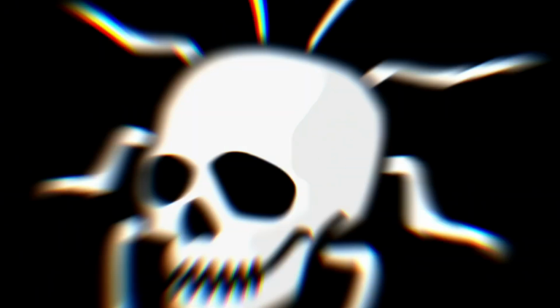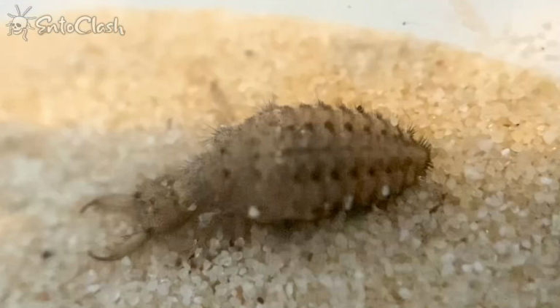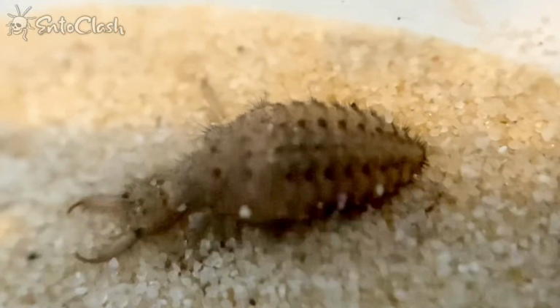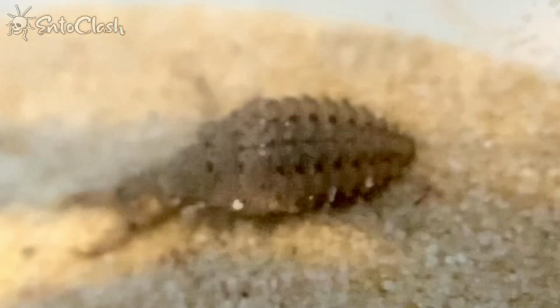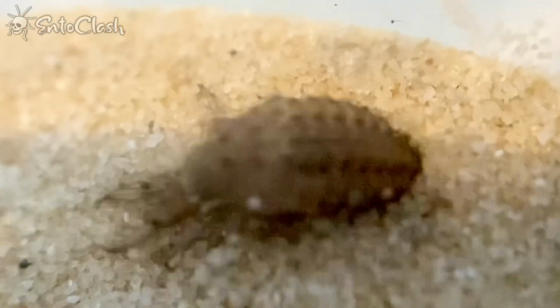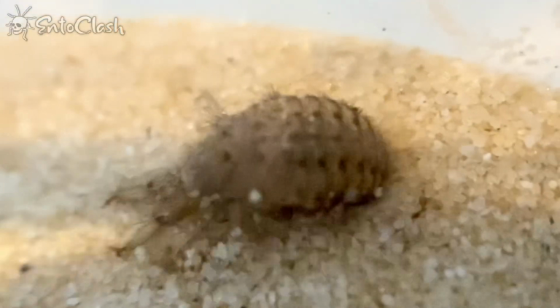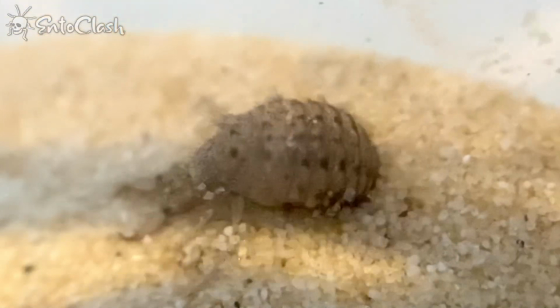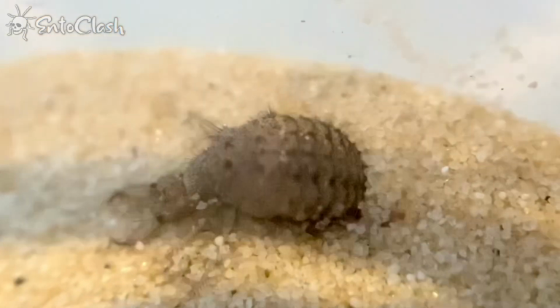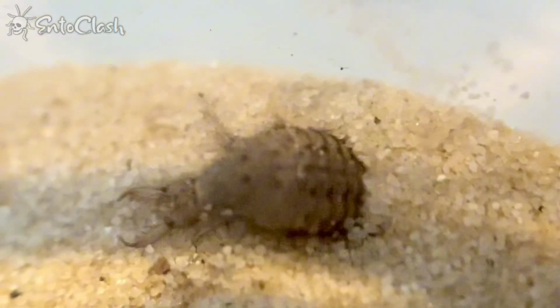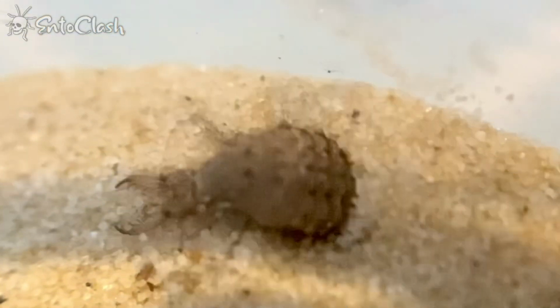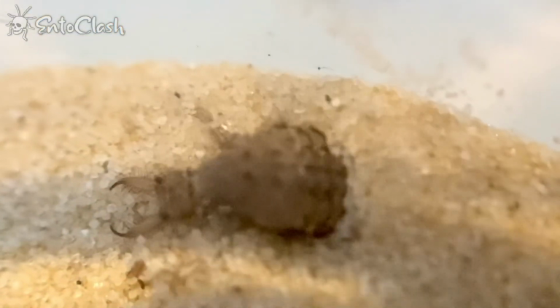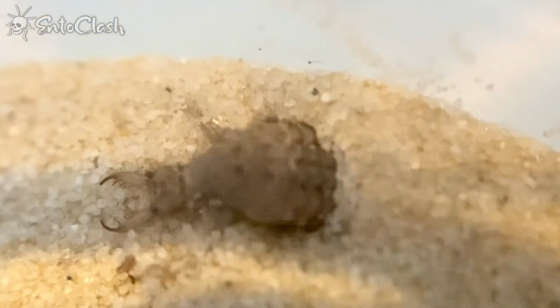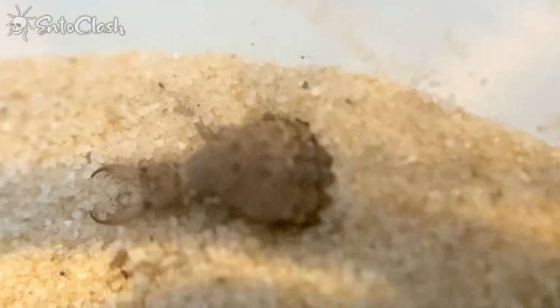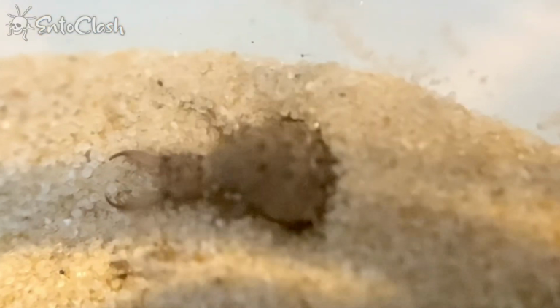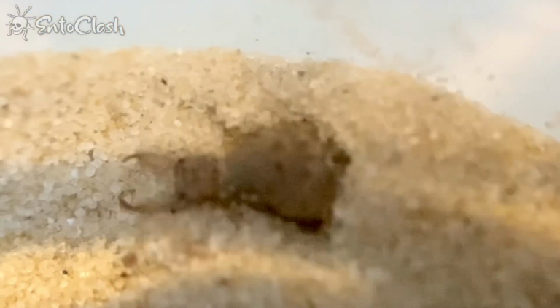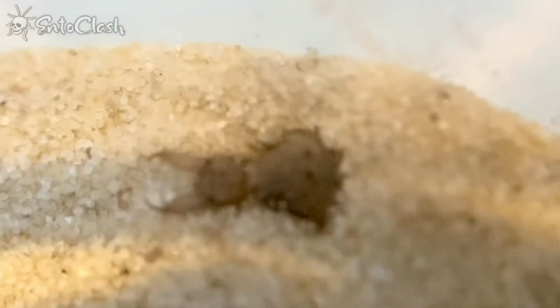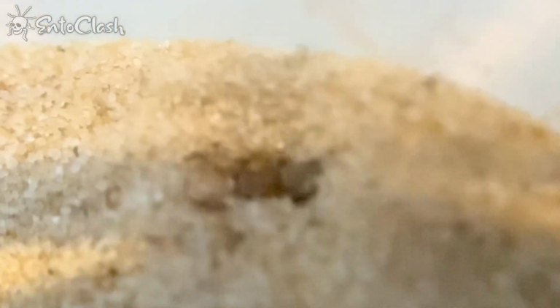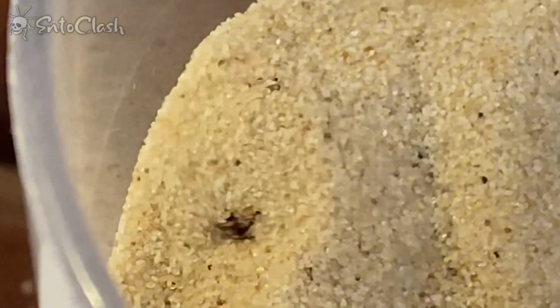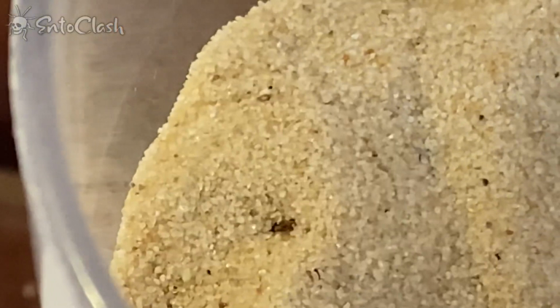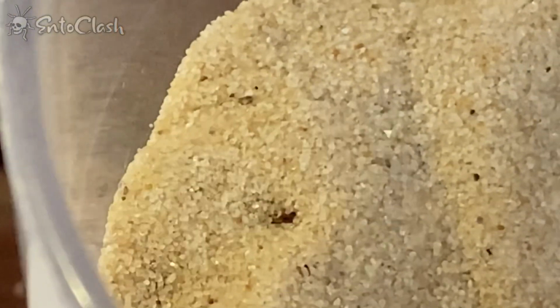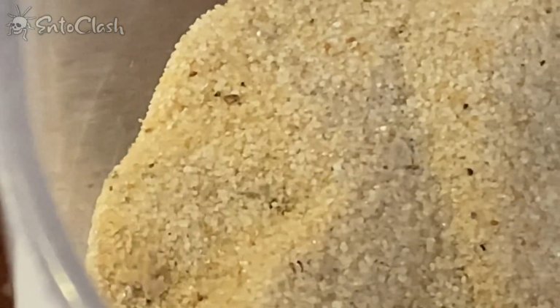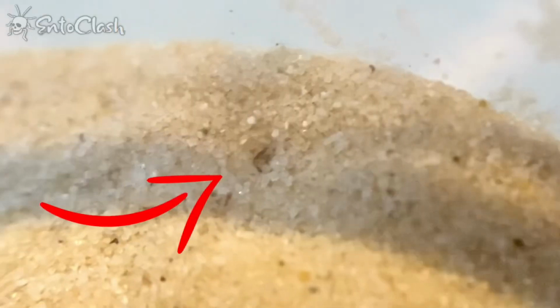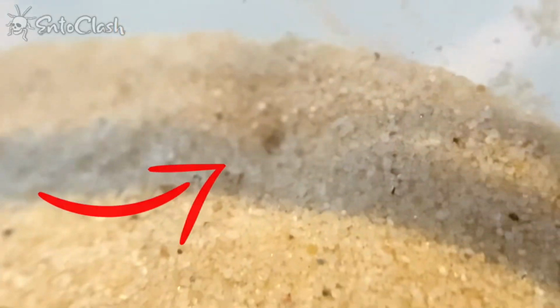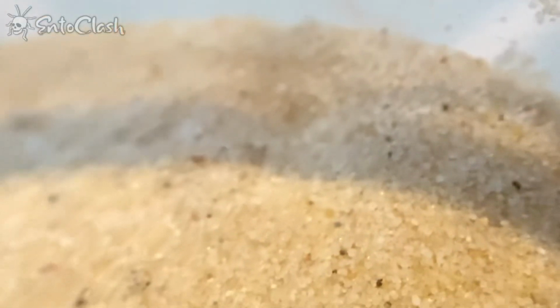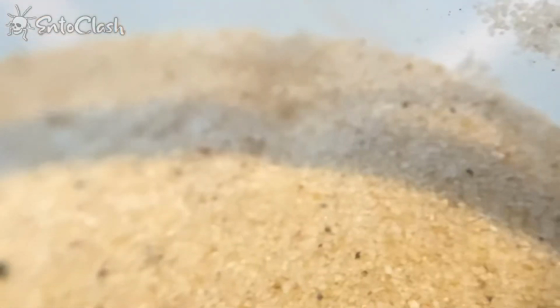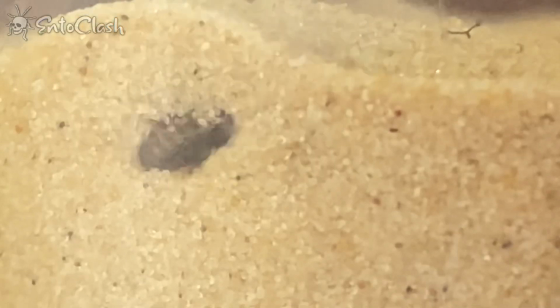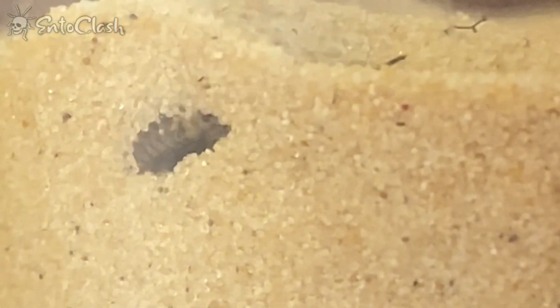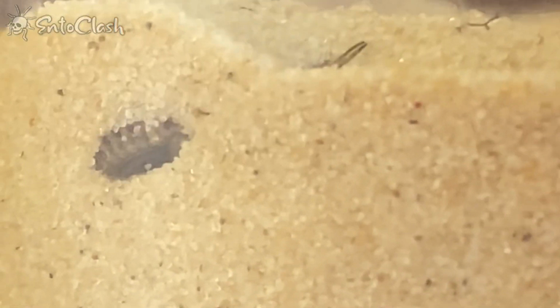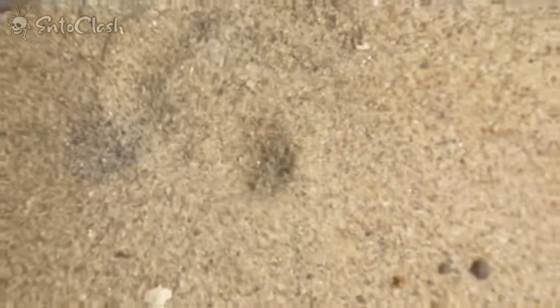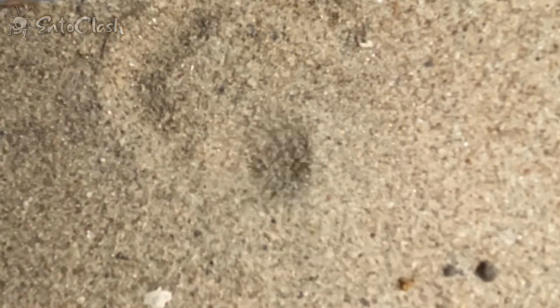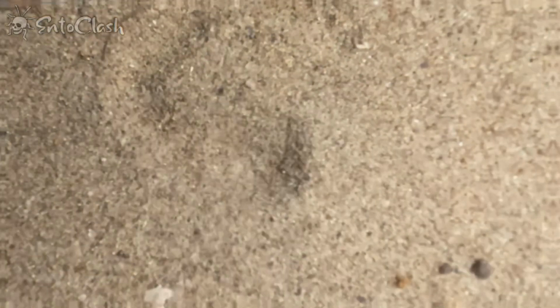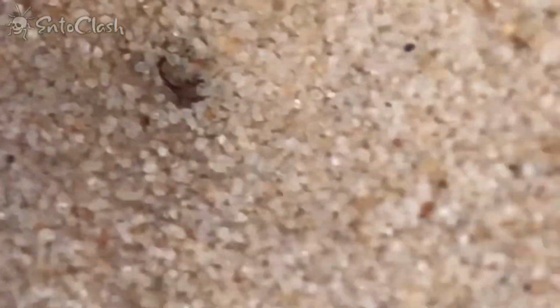I placed the antlion in a cup and immediately it started burrowing down into the sand. I was praying that it would construct the same nest that it usually does in the wild, and I was rewarded greatly as I came back not long after and it looked like this.